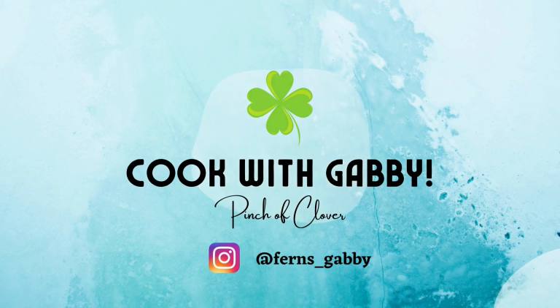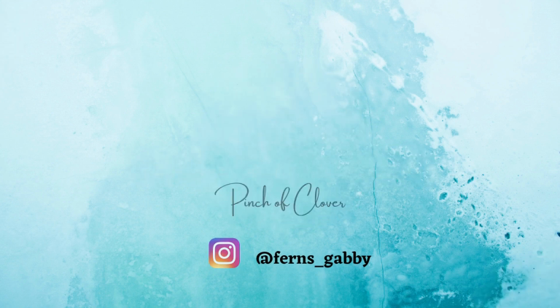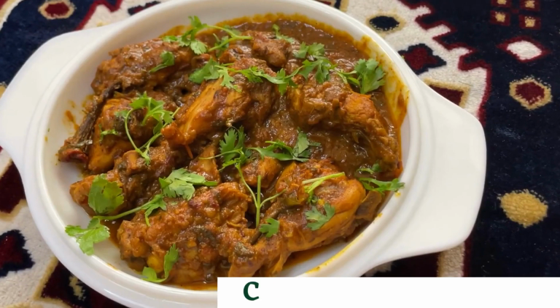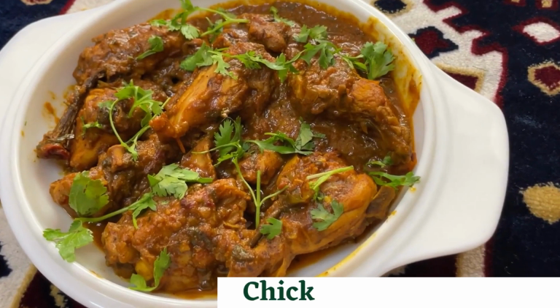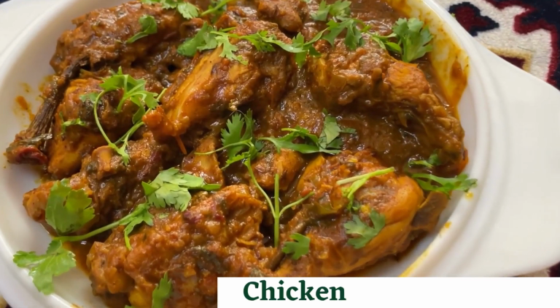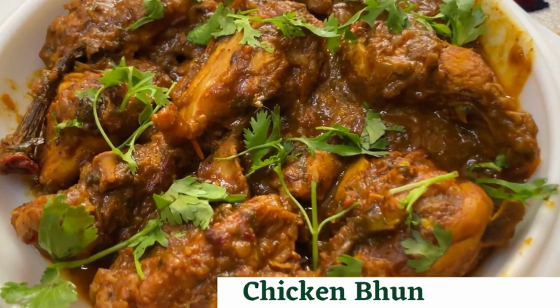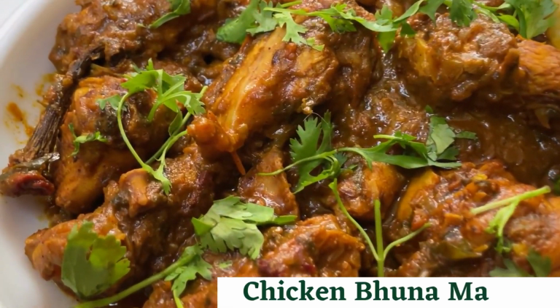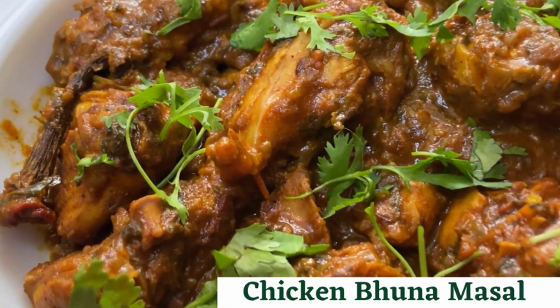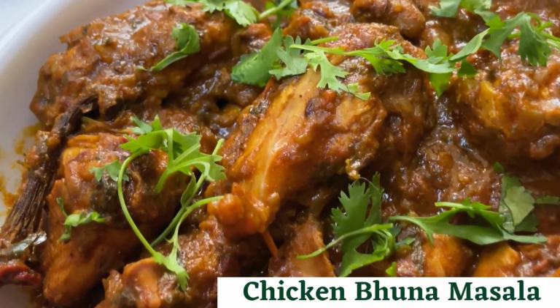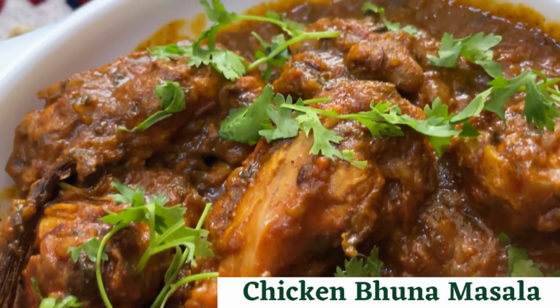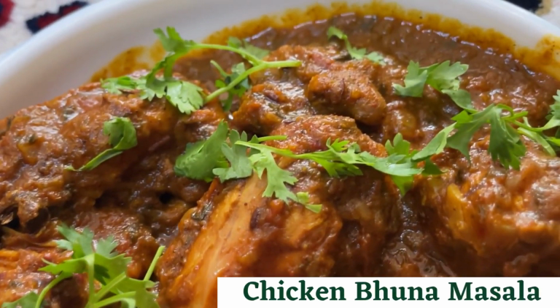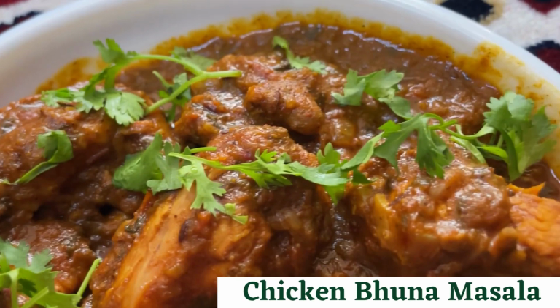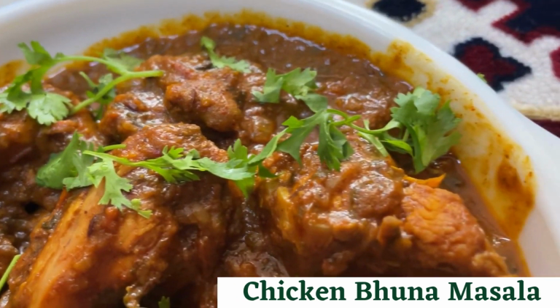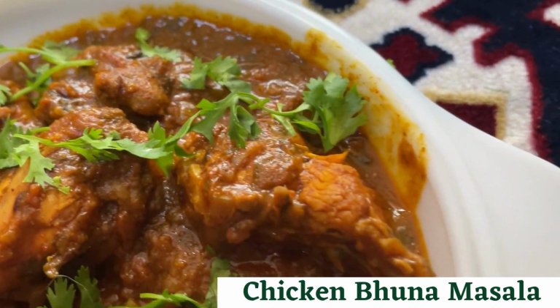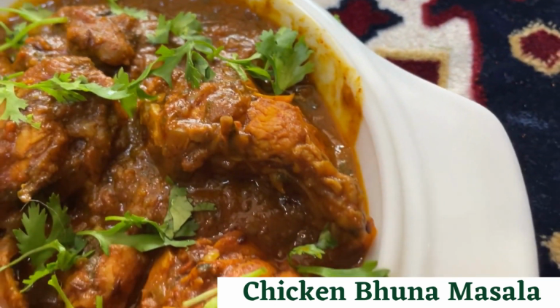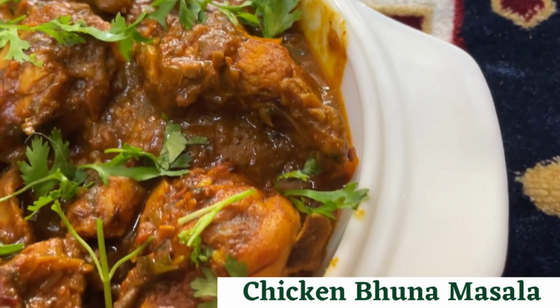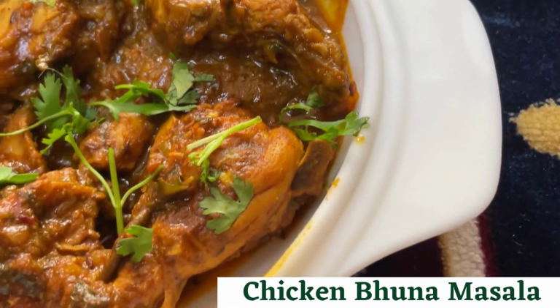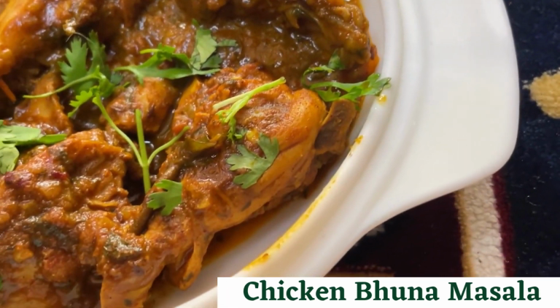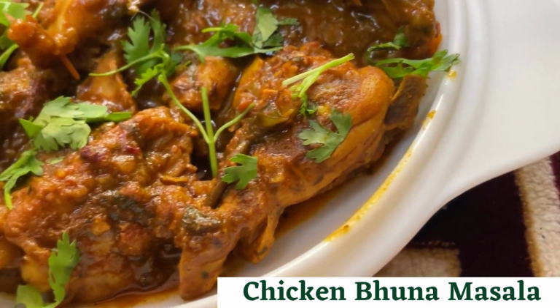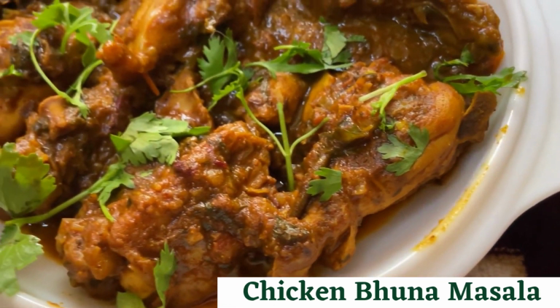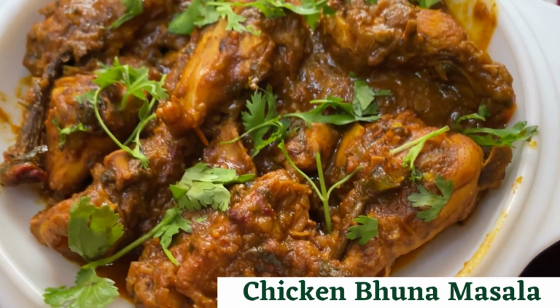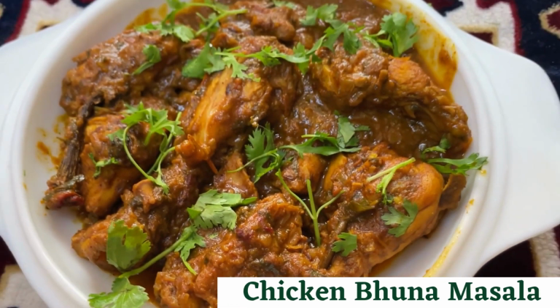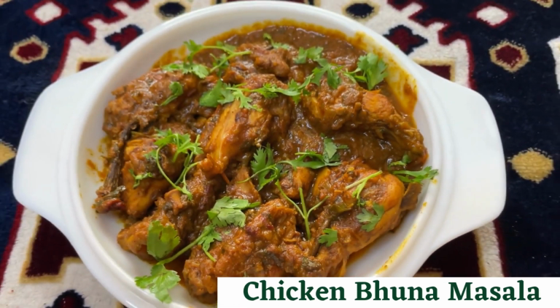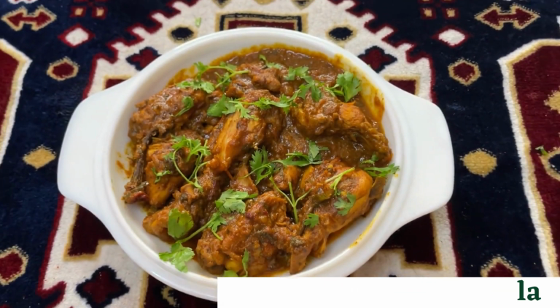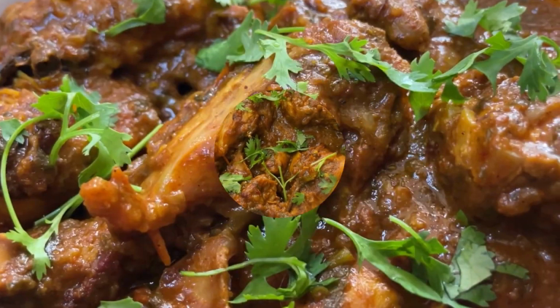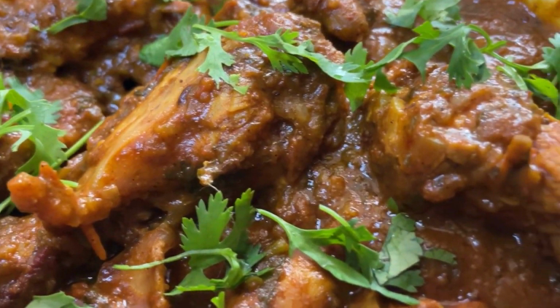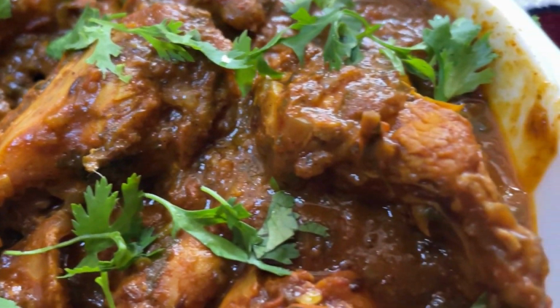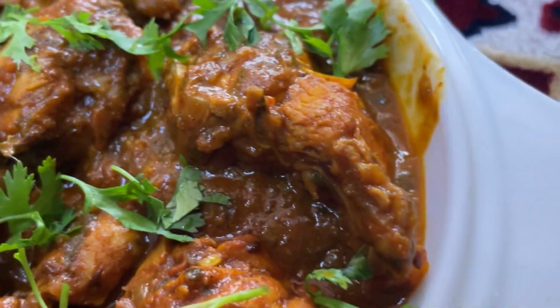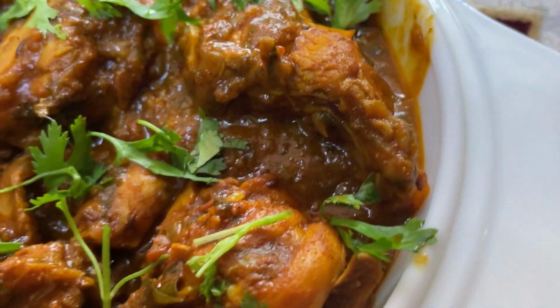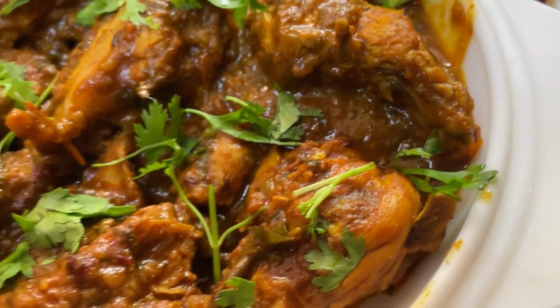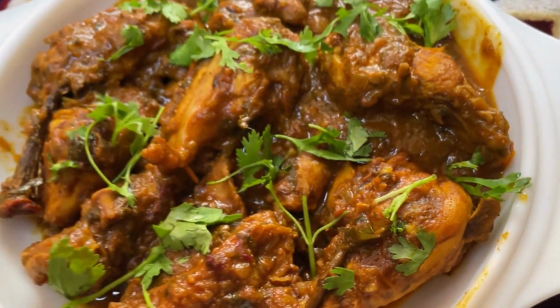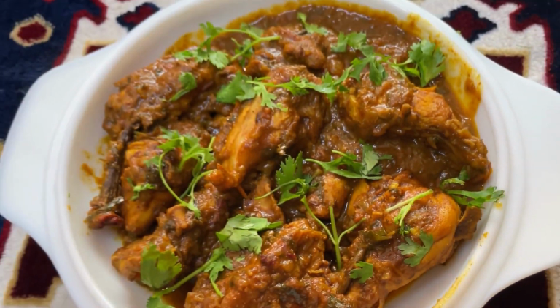Hi guys, welcome to my channel. Chicken Bhoona Masala is one of my most loved recipes. It is the perfect blend of spices. But did you know that you can make this in a pressure cooker as well? Let's make this at home today. Let's get started.